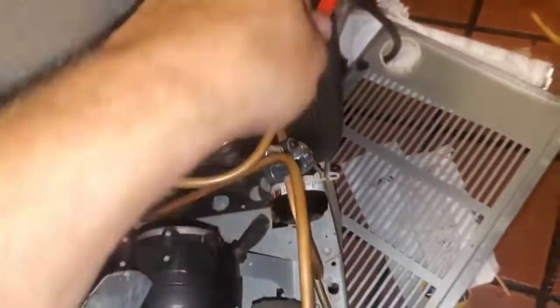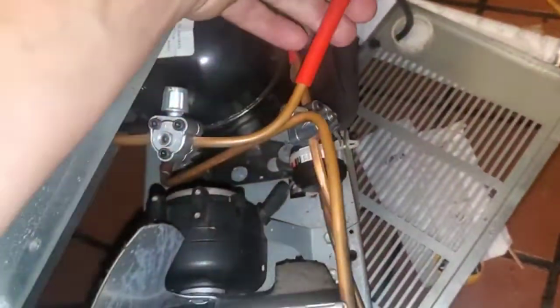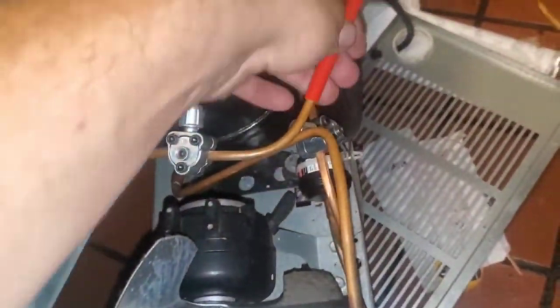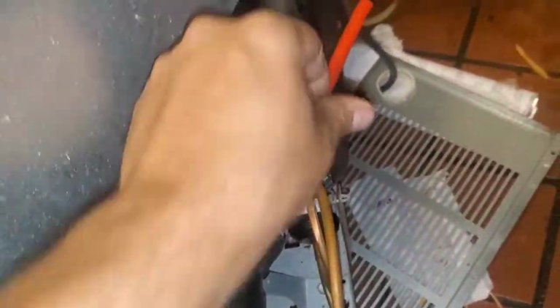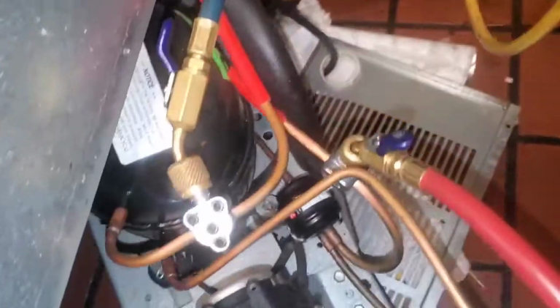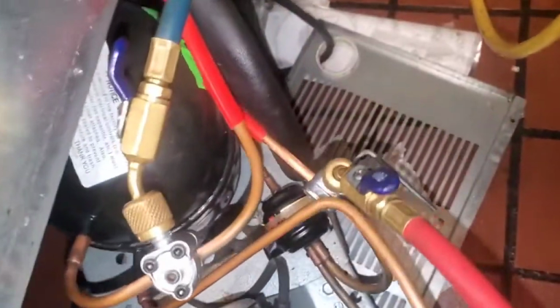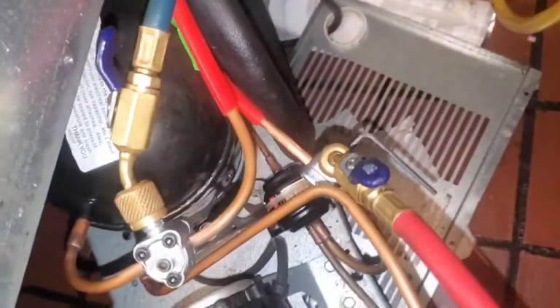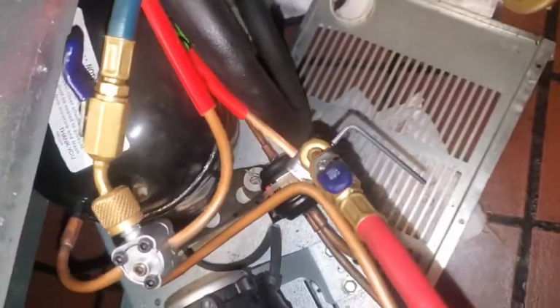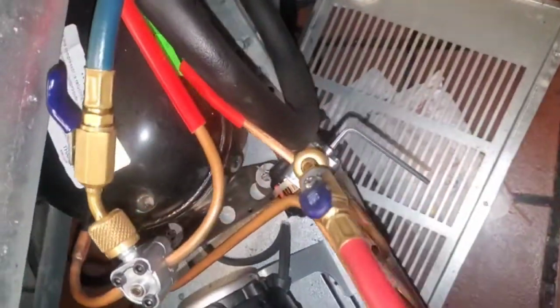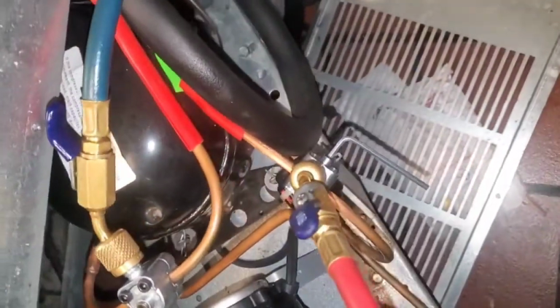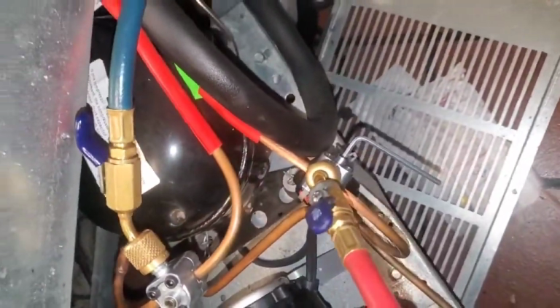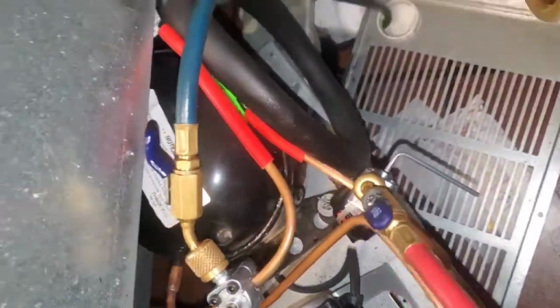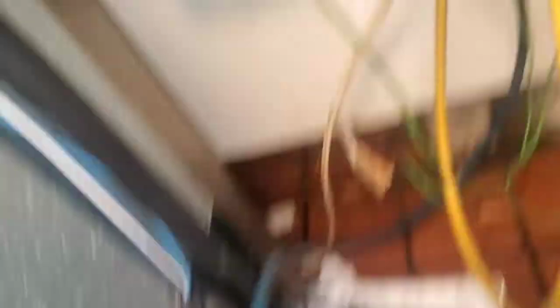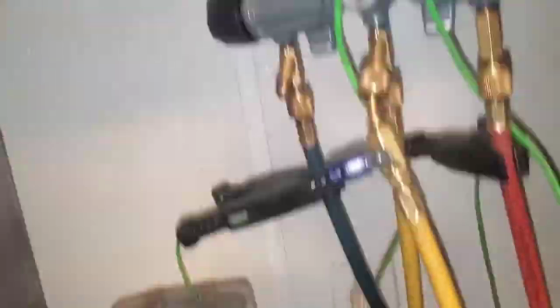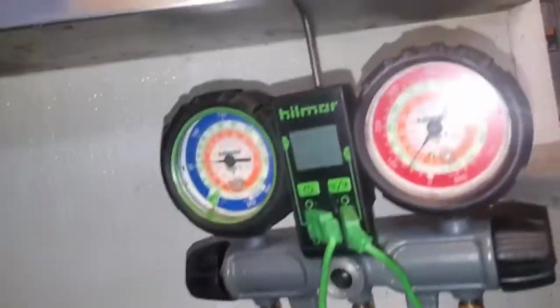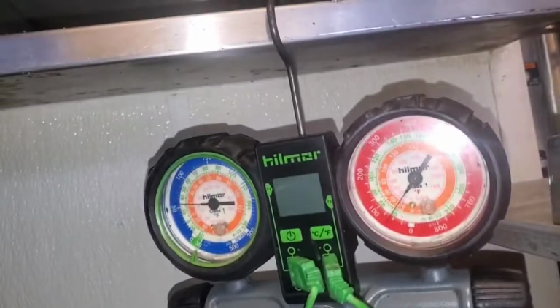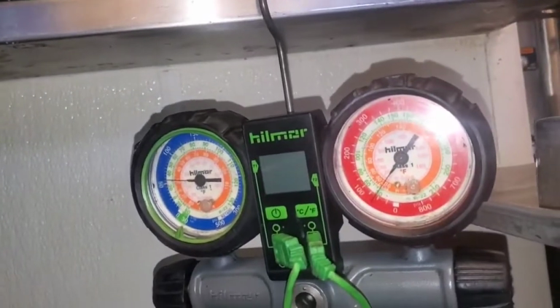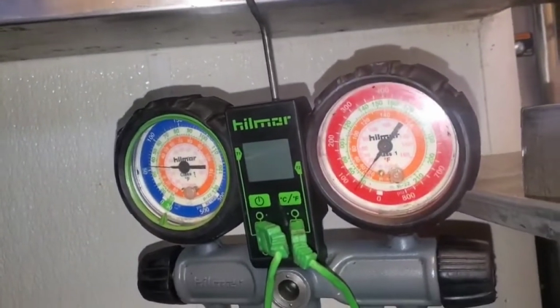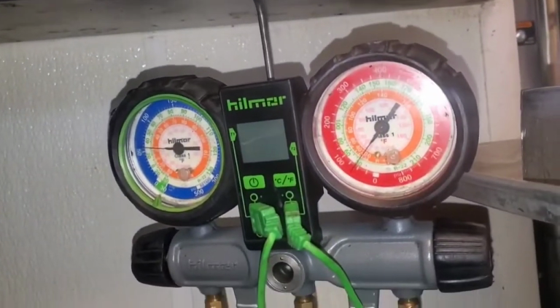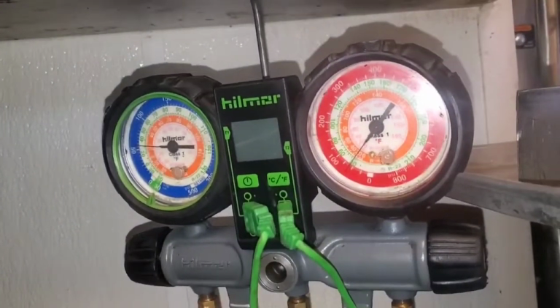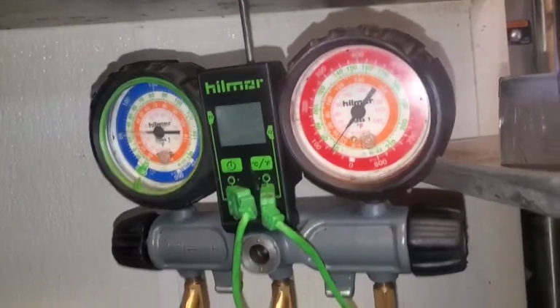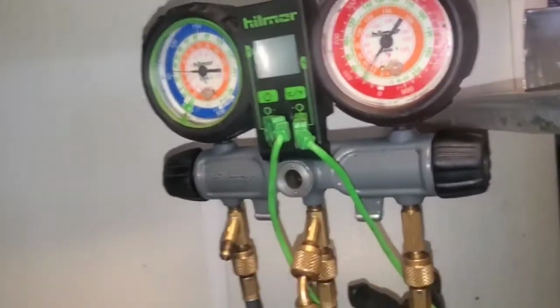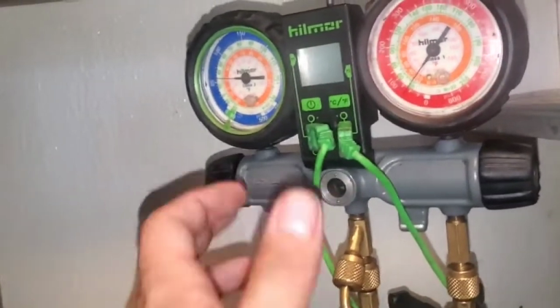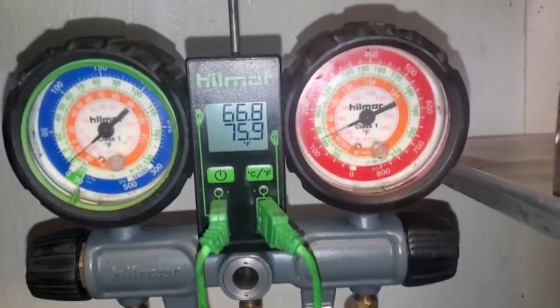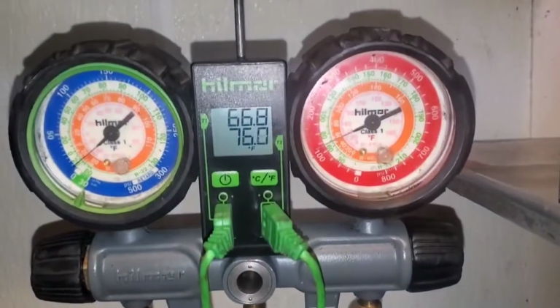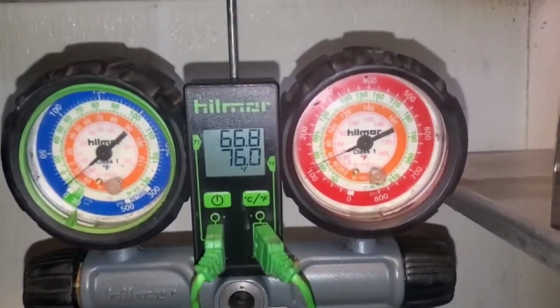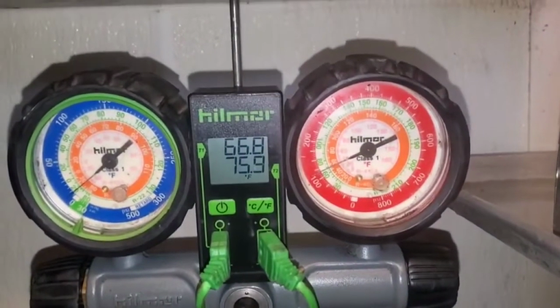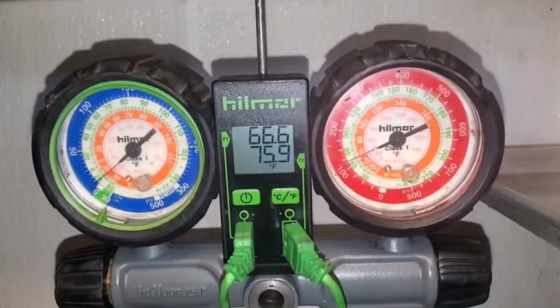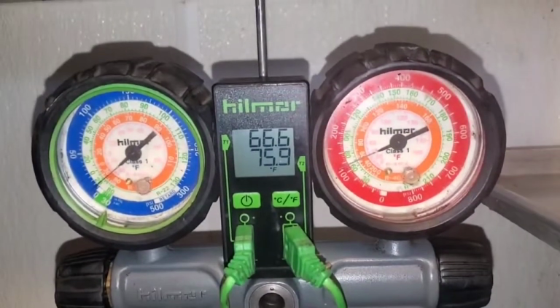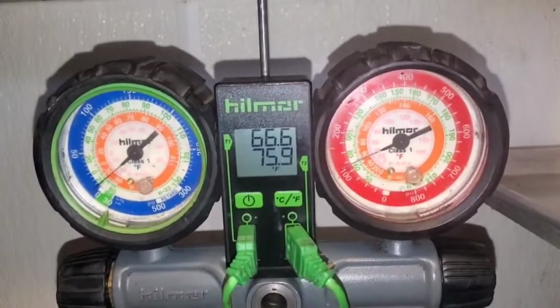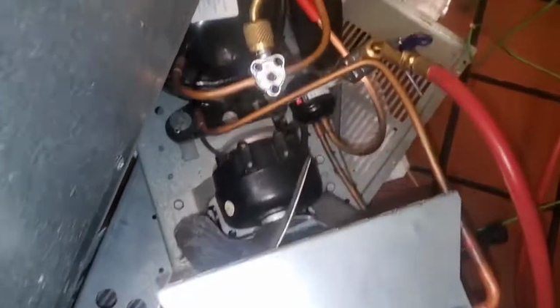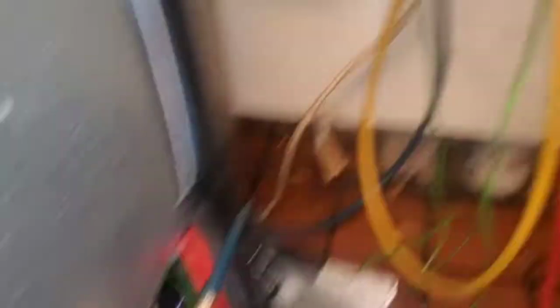All this copper over here comes up to the high side valve. Understanding pressures — it's low. Can't say turn it off.